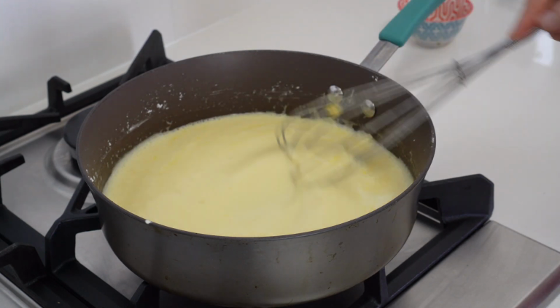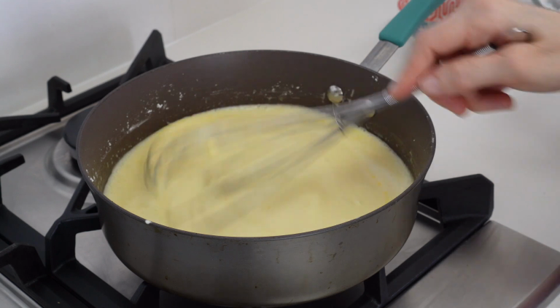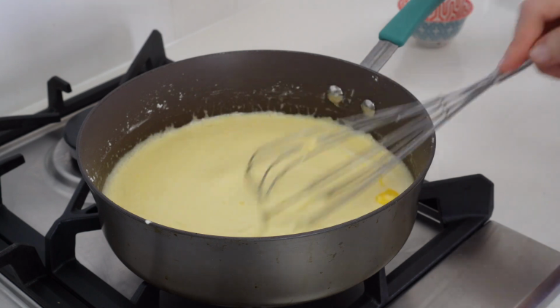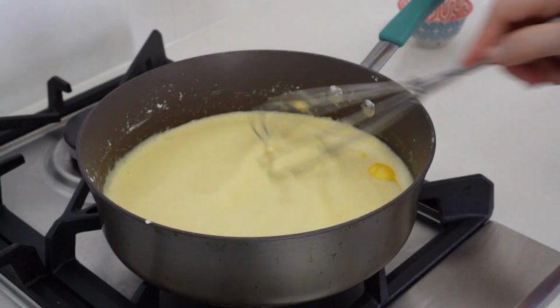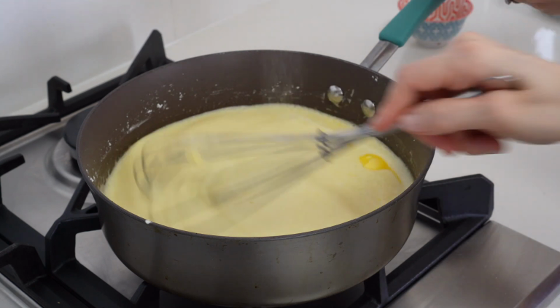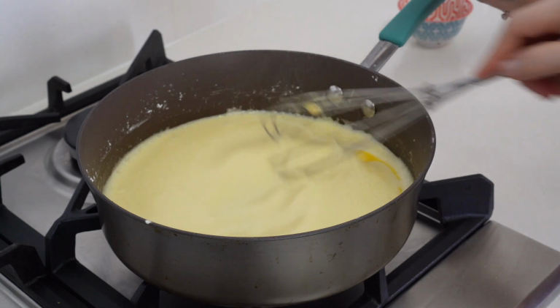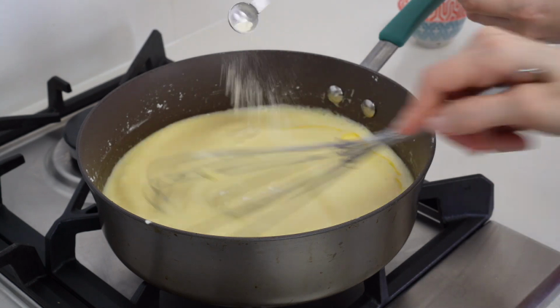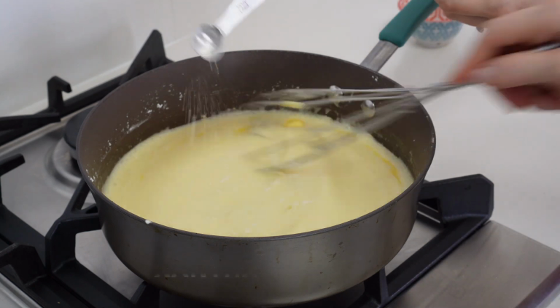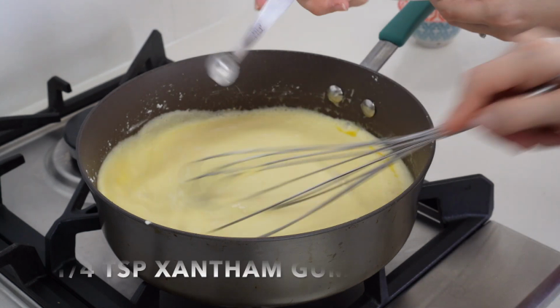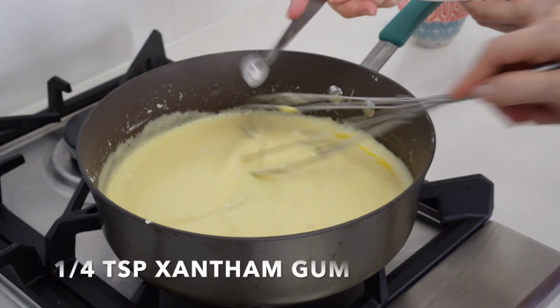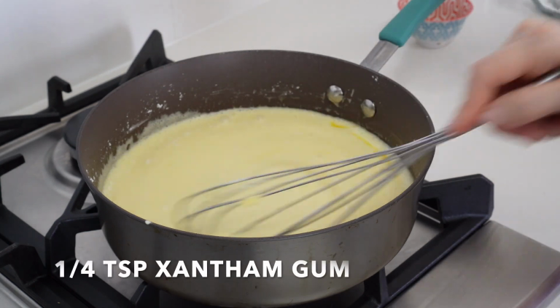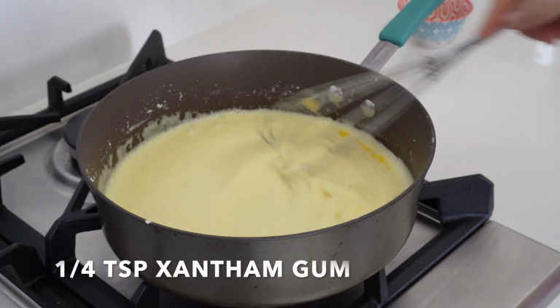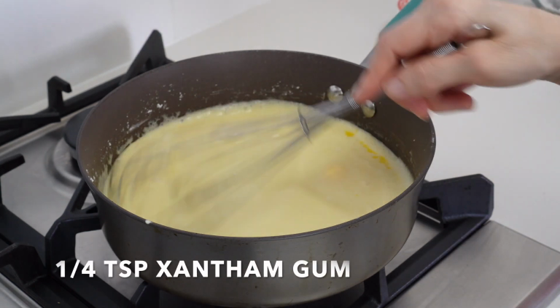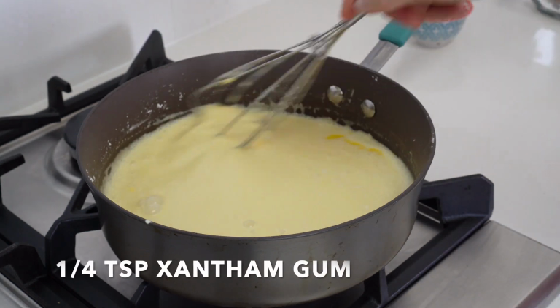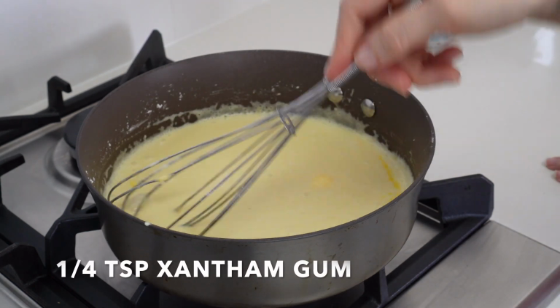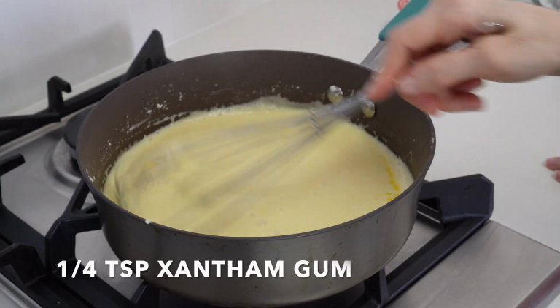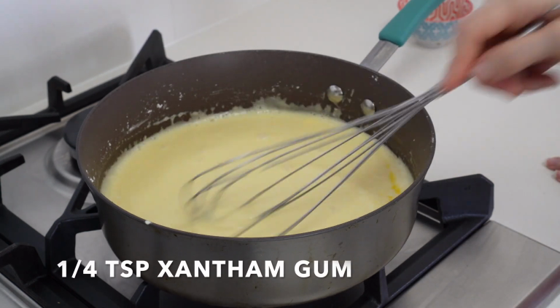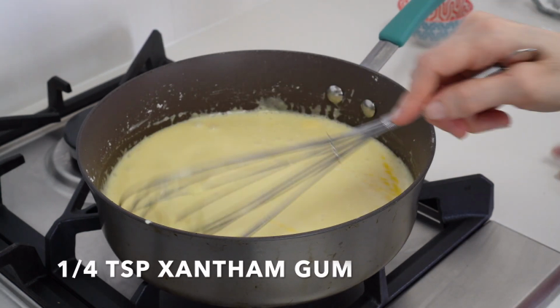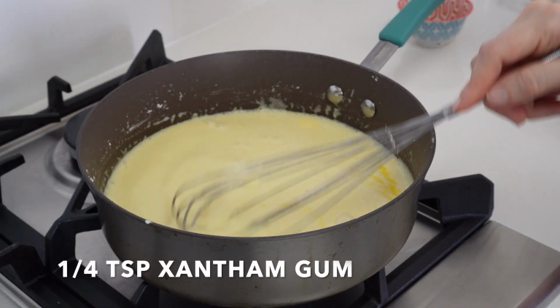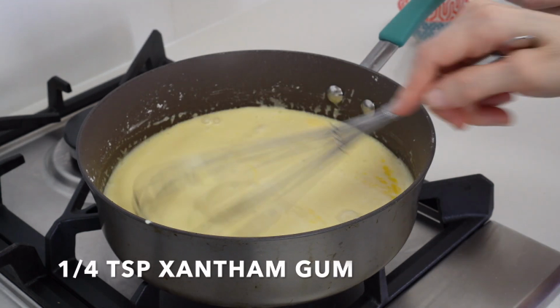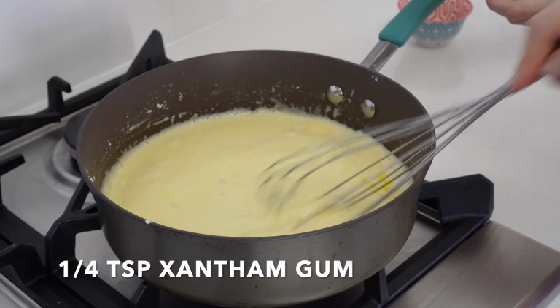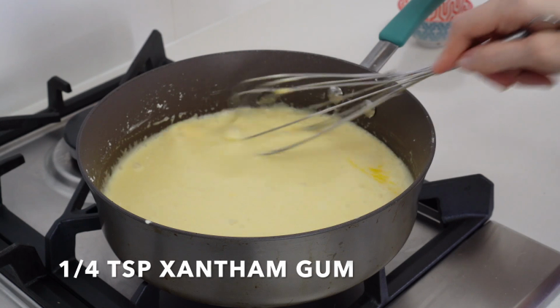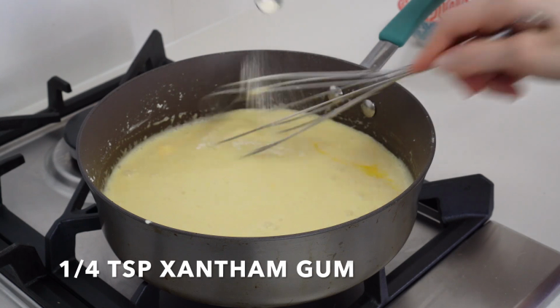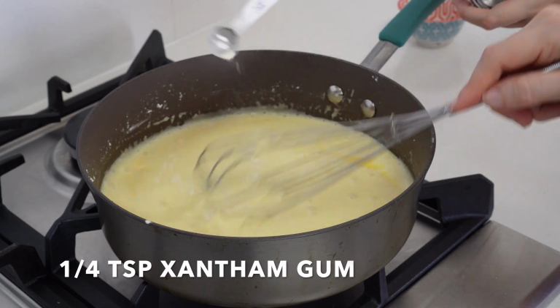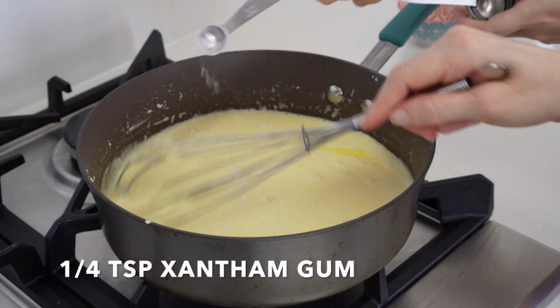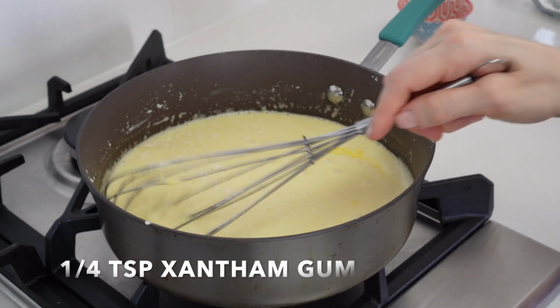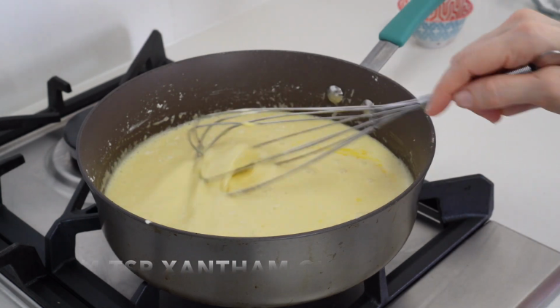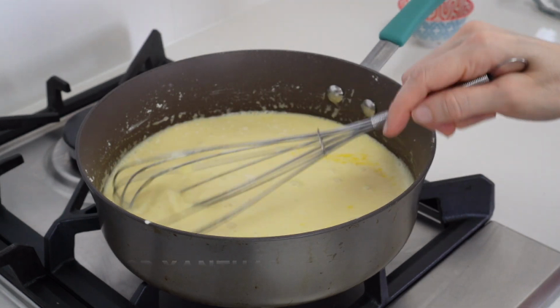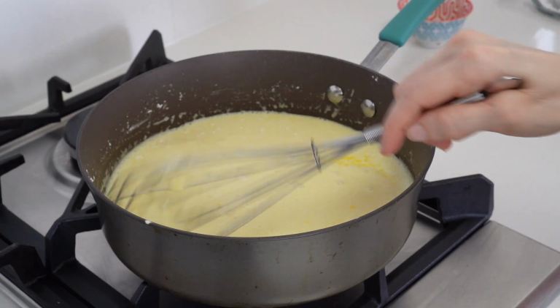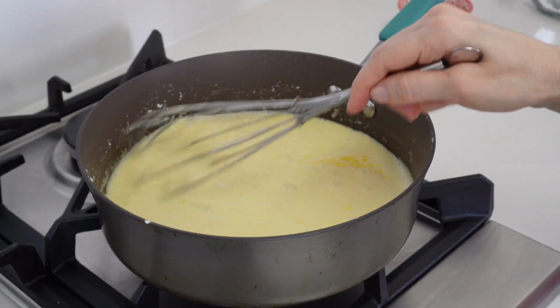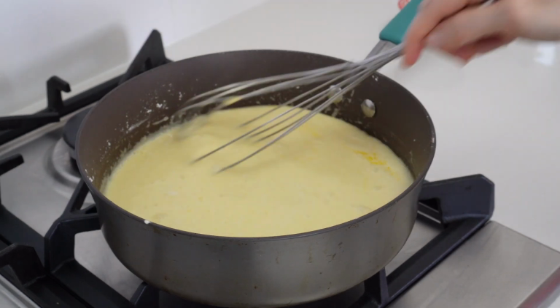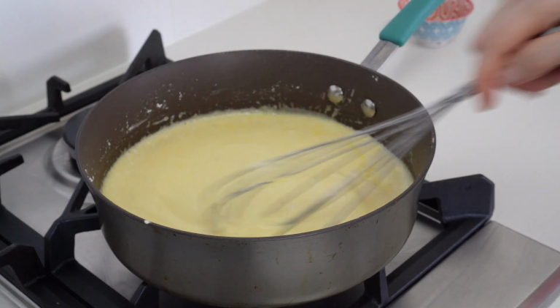Finally our last ingredient is a fourth of a teaspoon of xanthan gum. This is used so that it thickens even more.